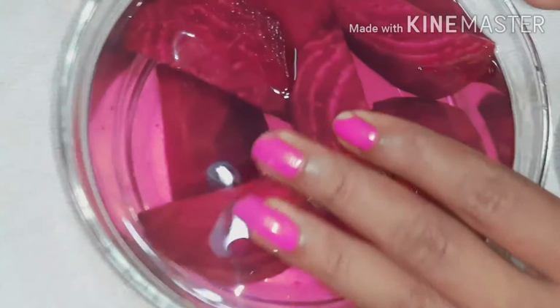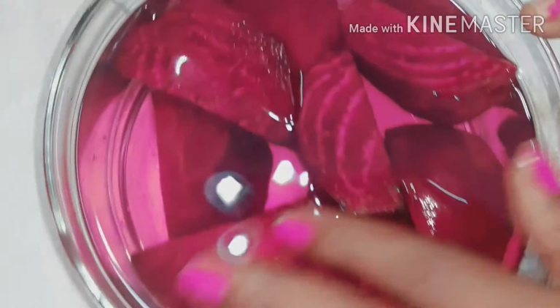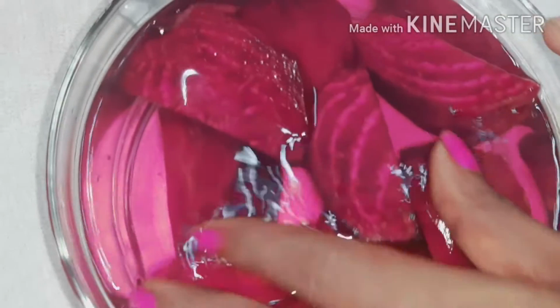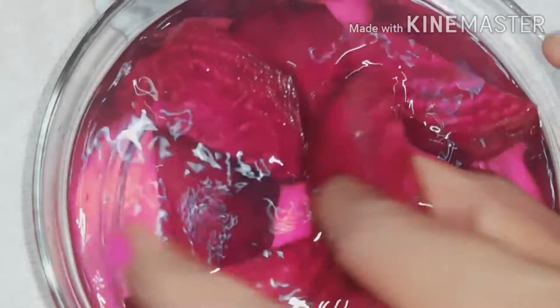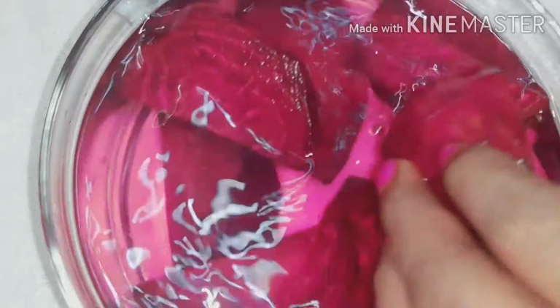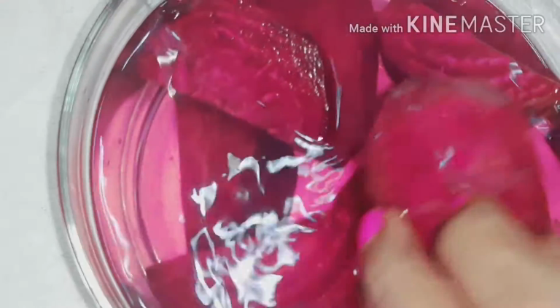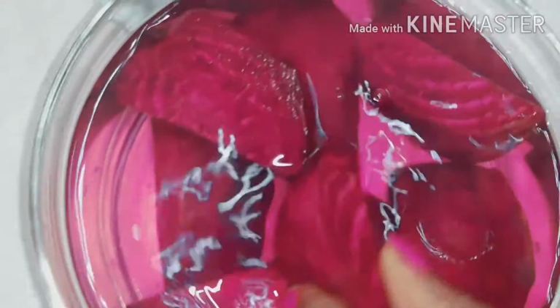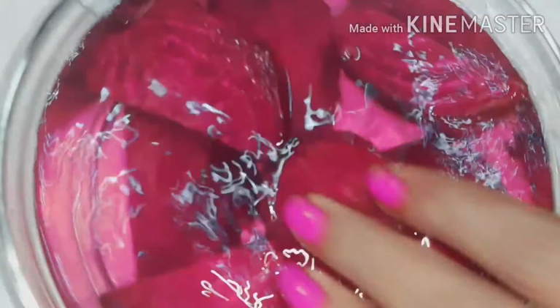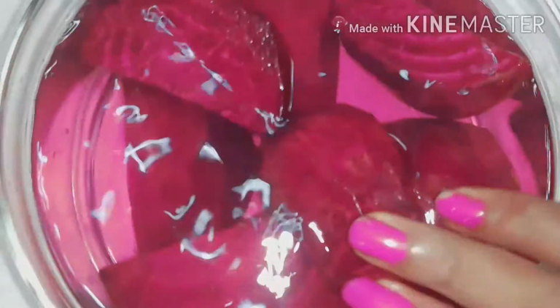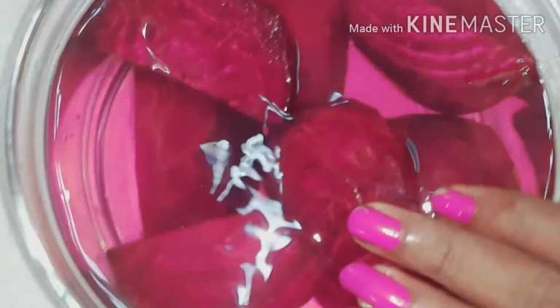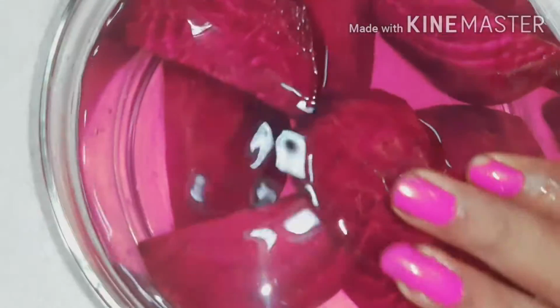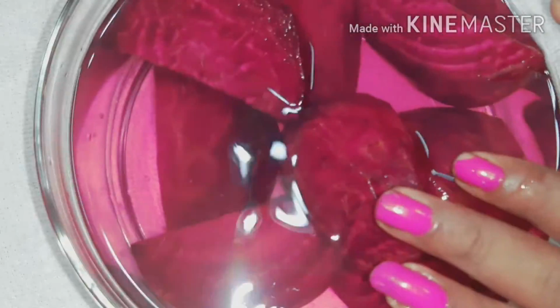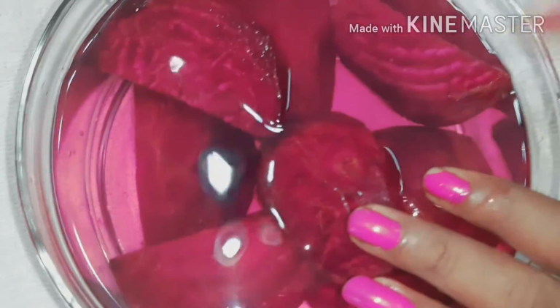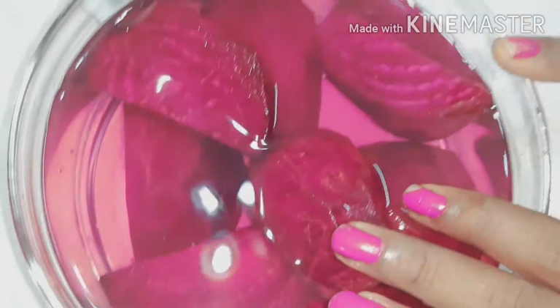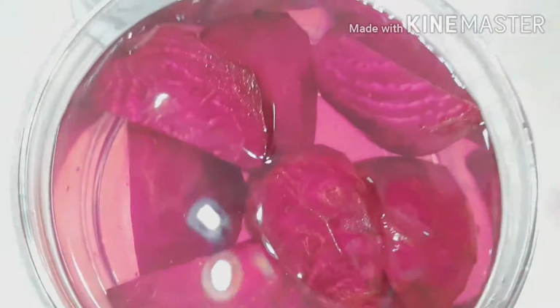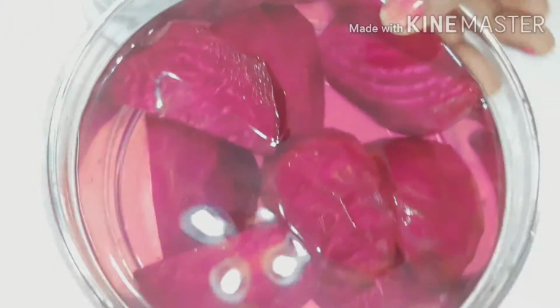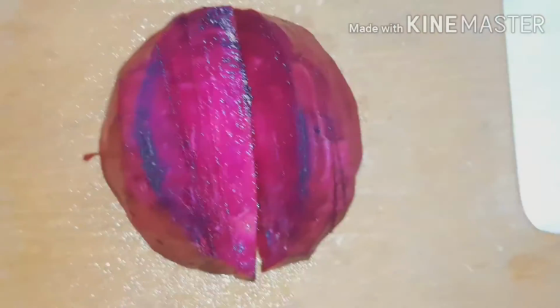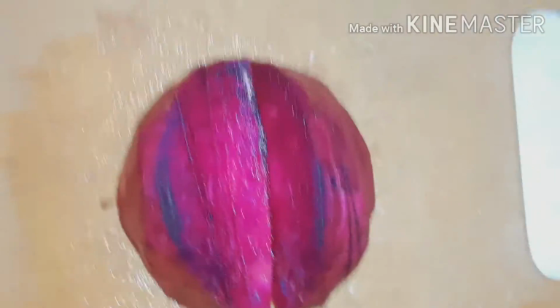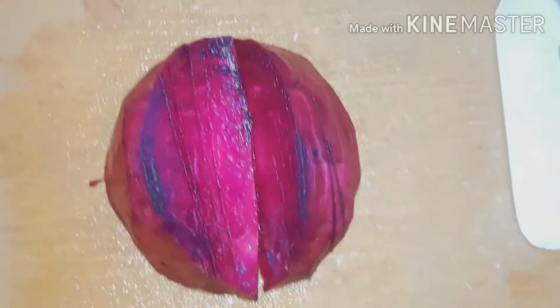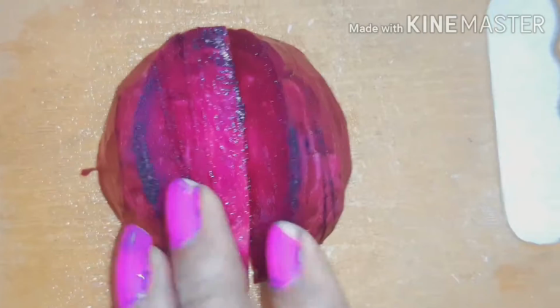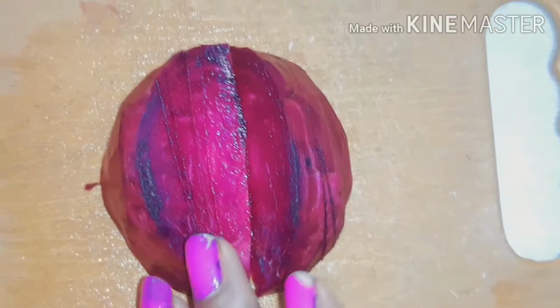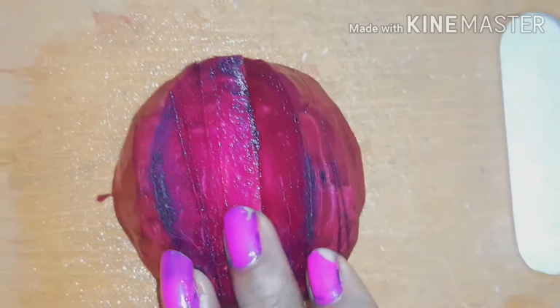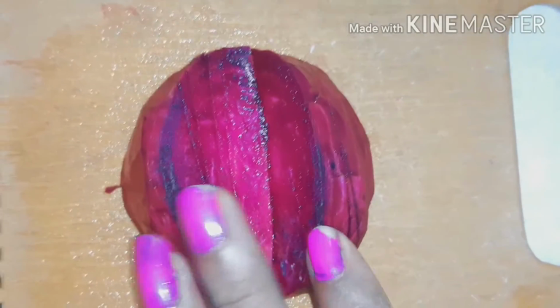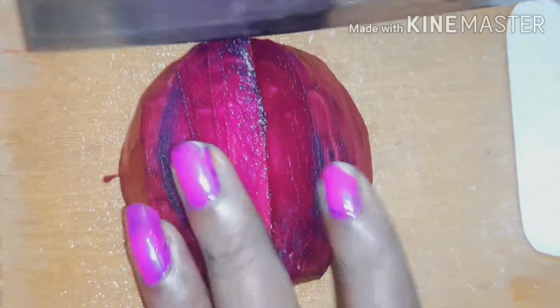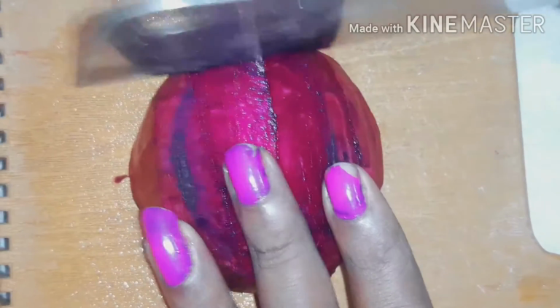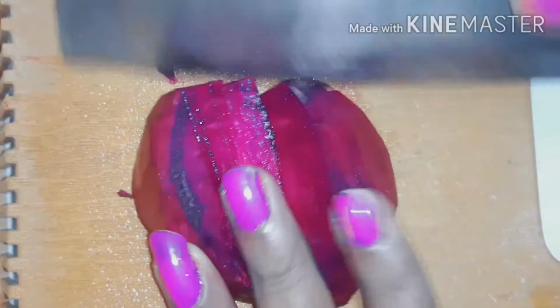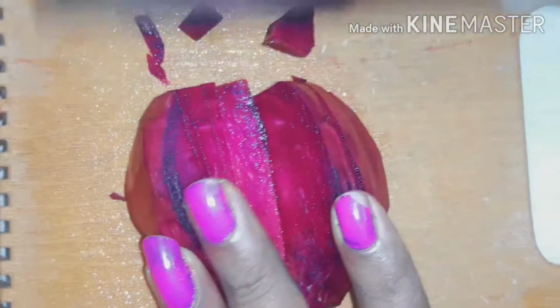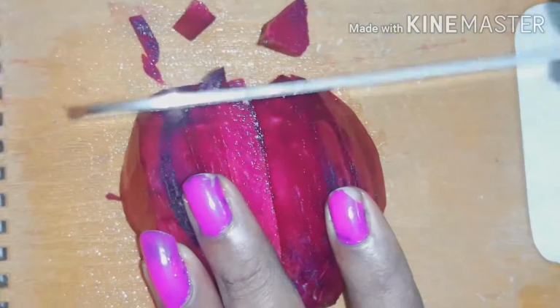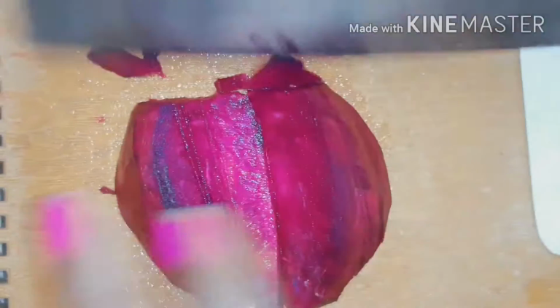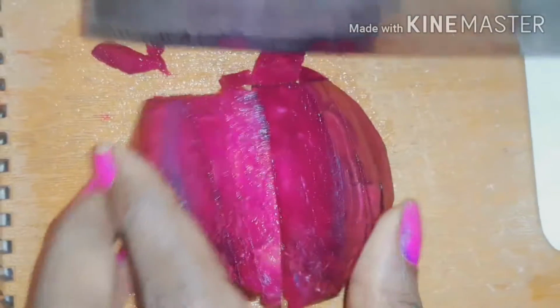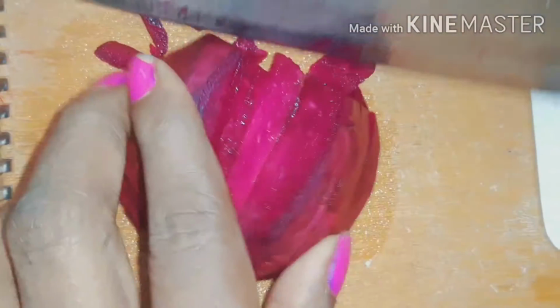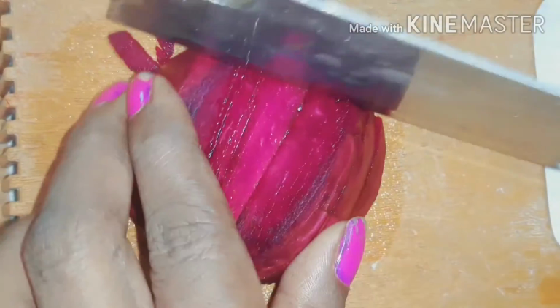We are going to use two beetroots. We will clean the beetroot. Then we should cut it into different pieces and add the beetroot little by little.